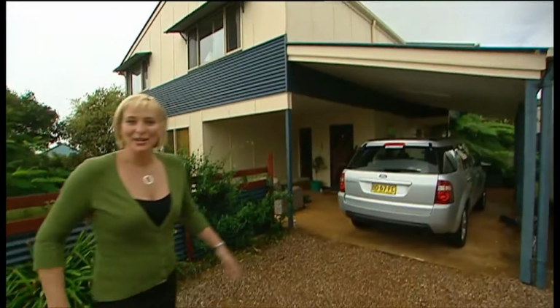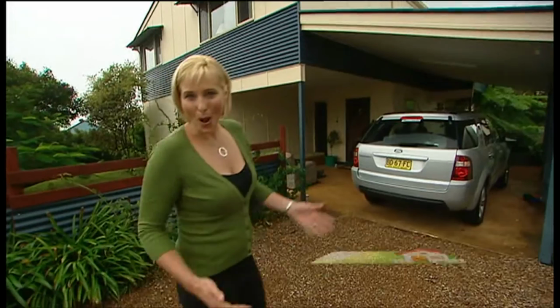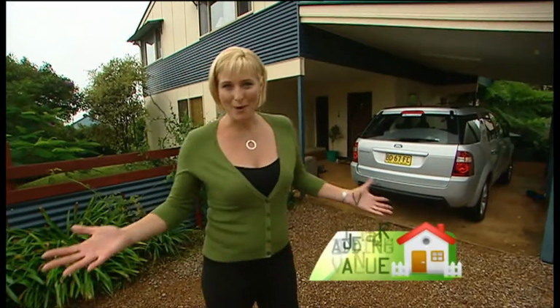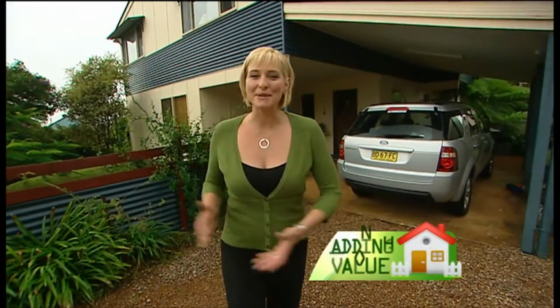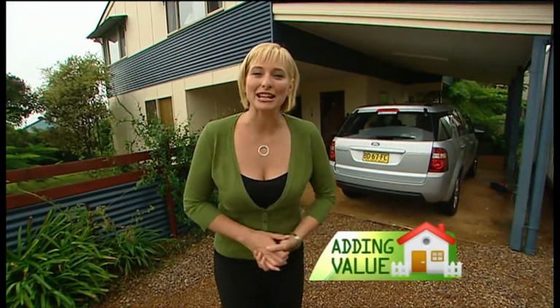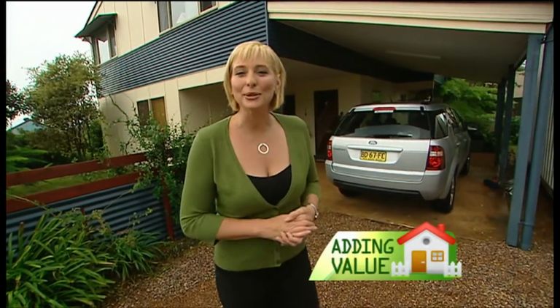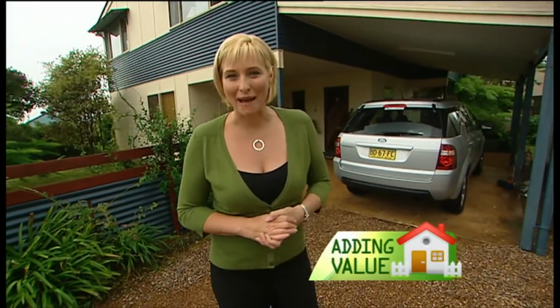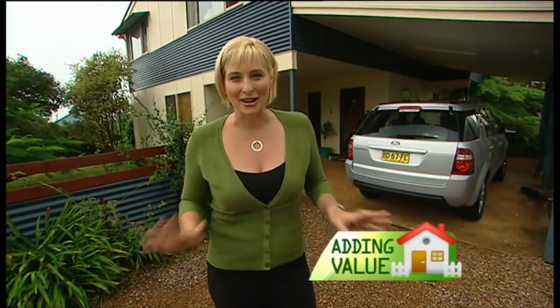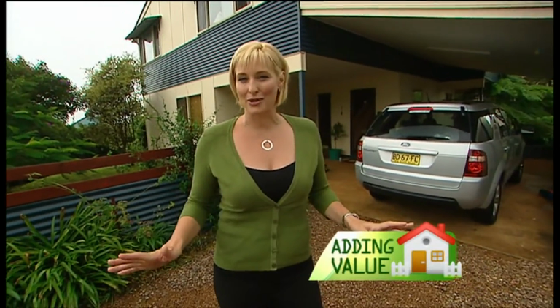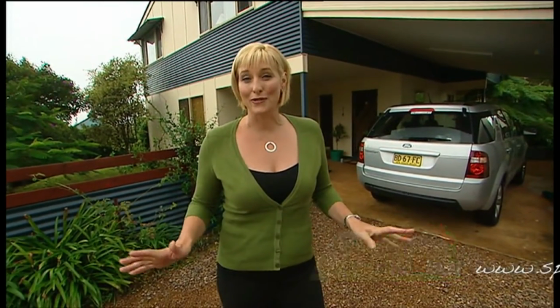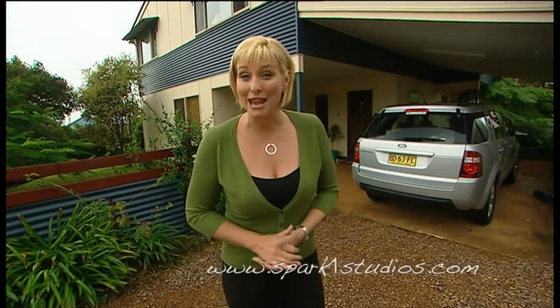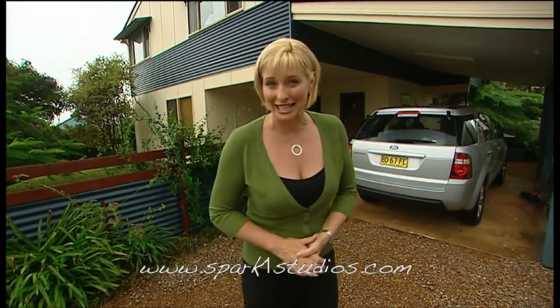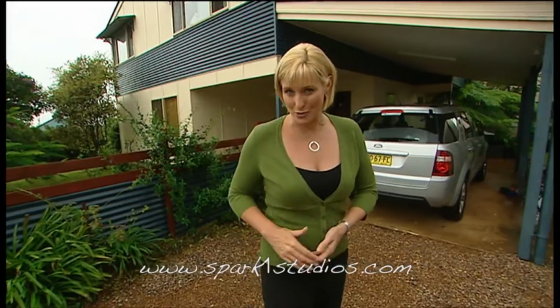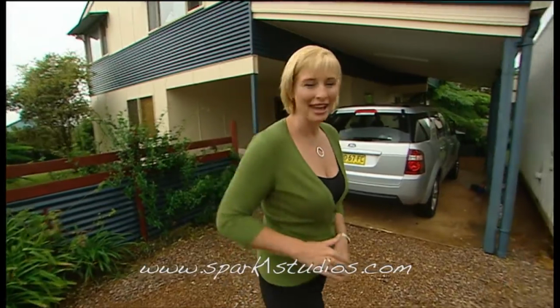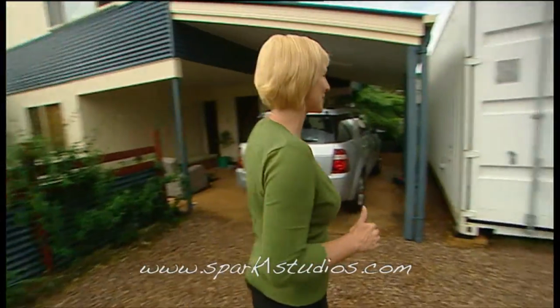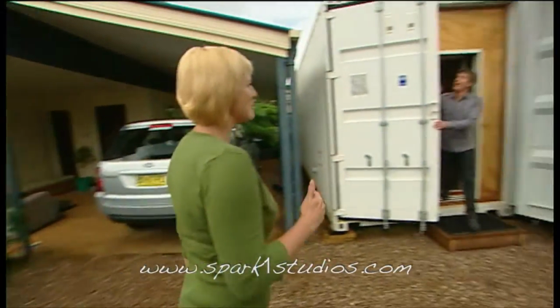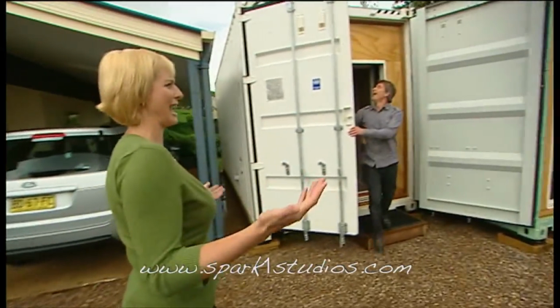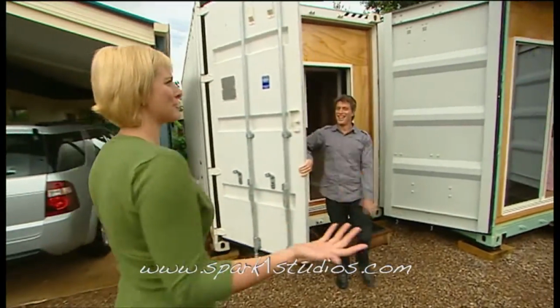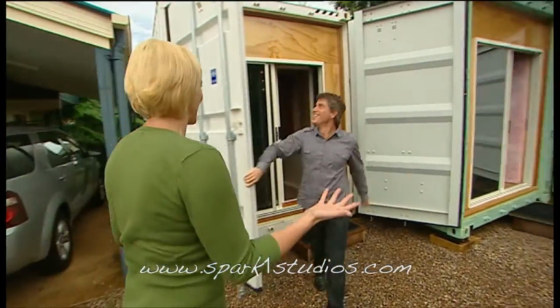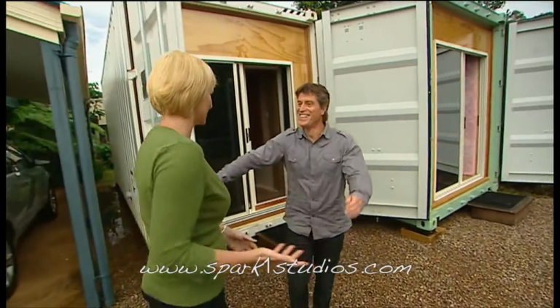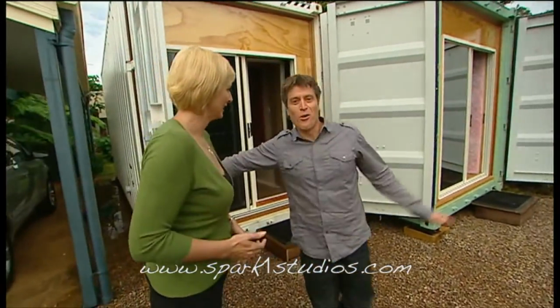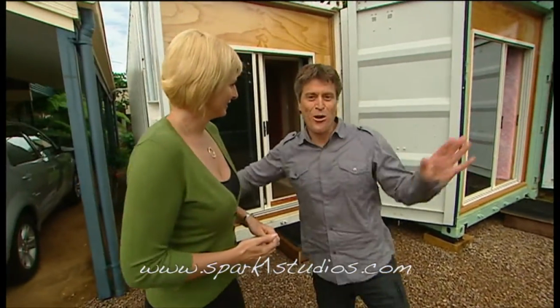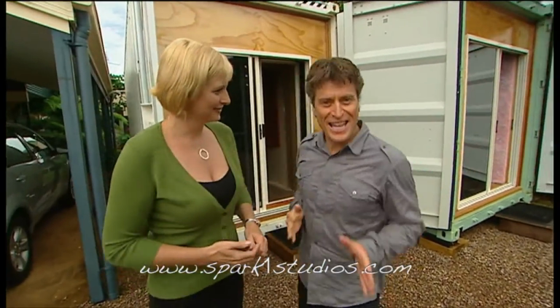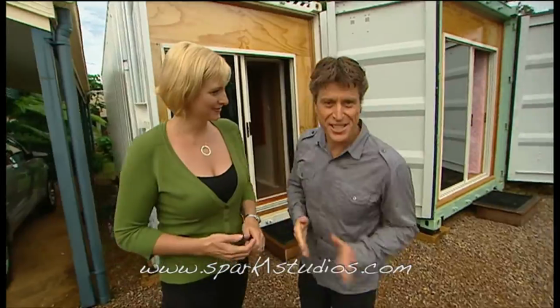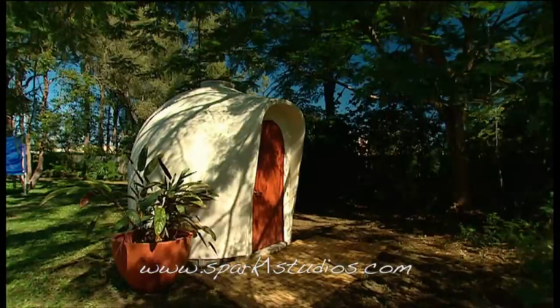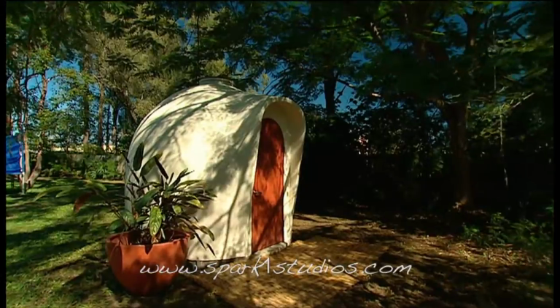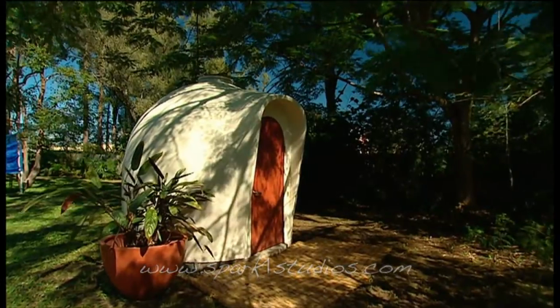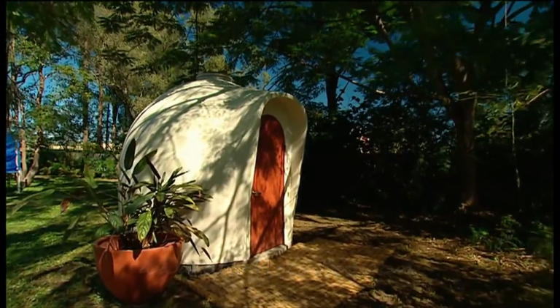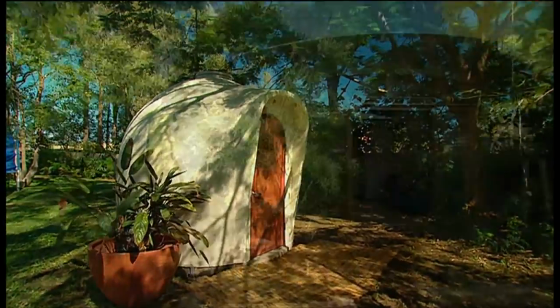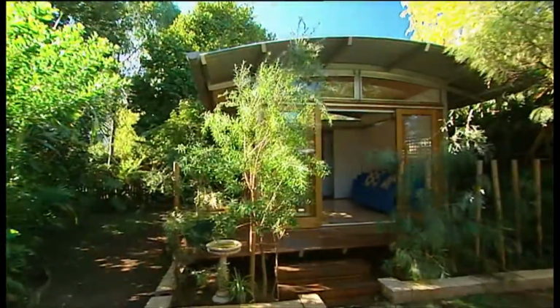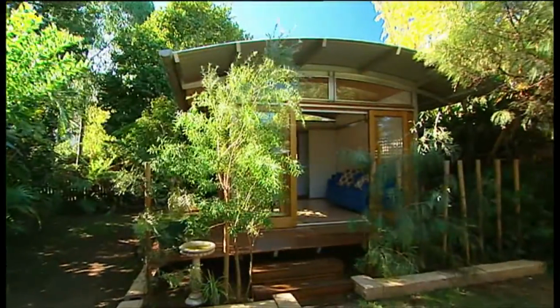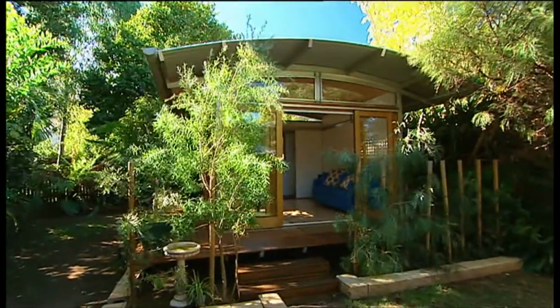Your home is probably the biggest investment you'll ever make, so tonight we have a show full of big ideas to help you add value to it. How do shipping containers fit into it? We're talking instant extensions where we can add extra square meters to your house literally overnight.